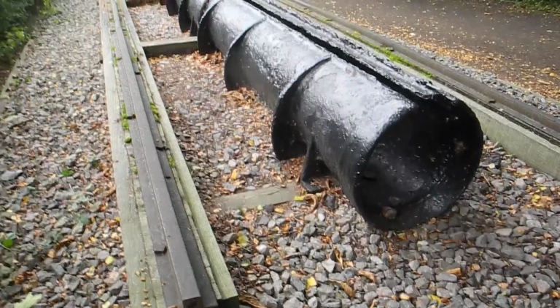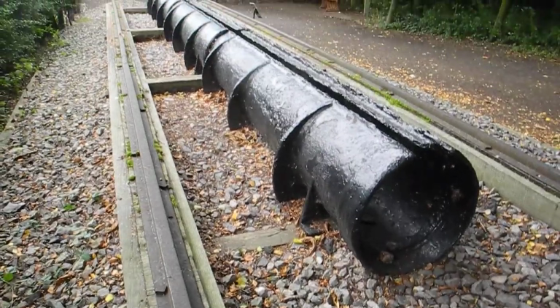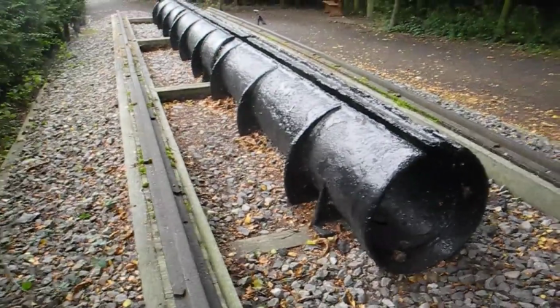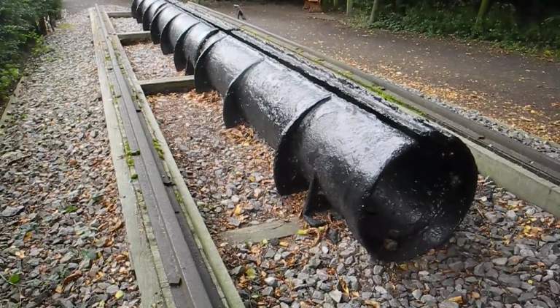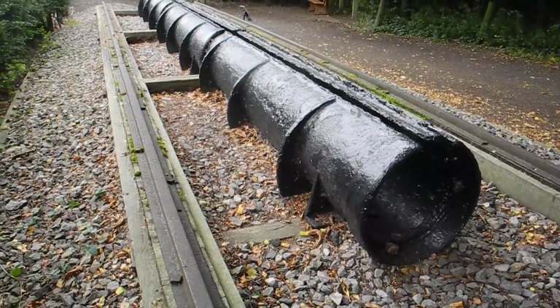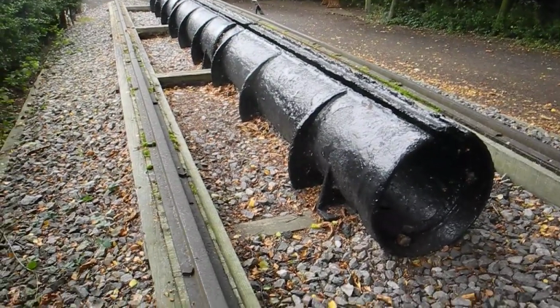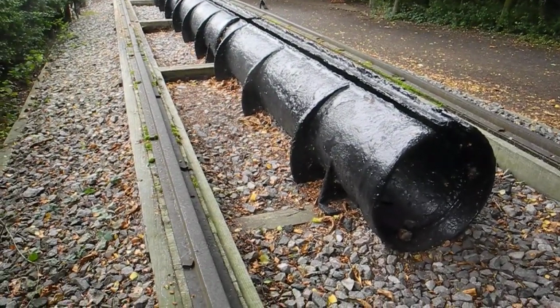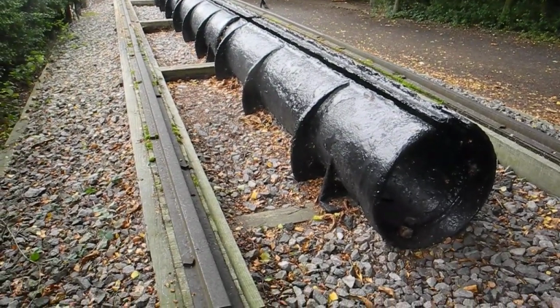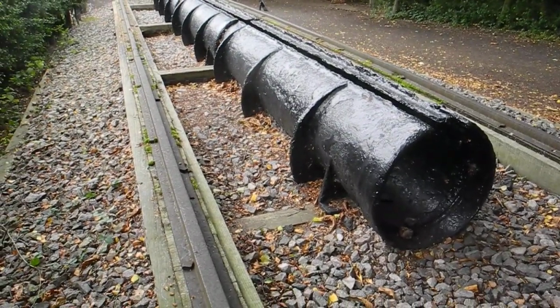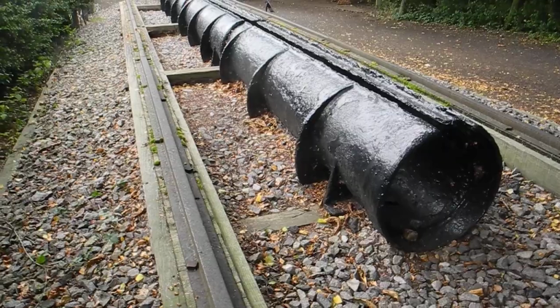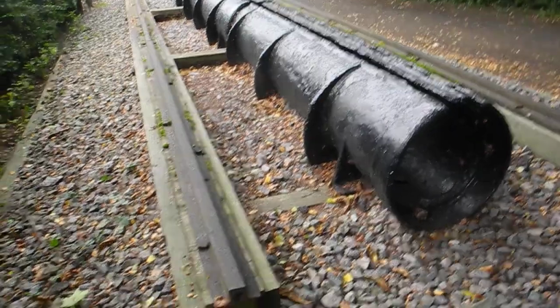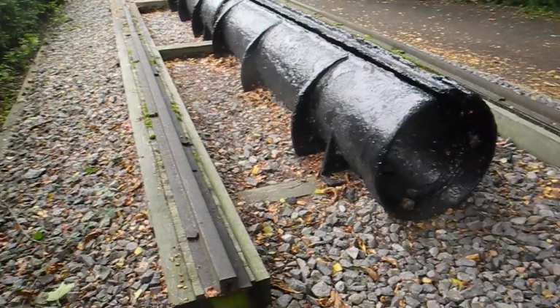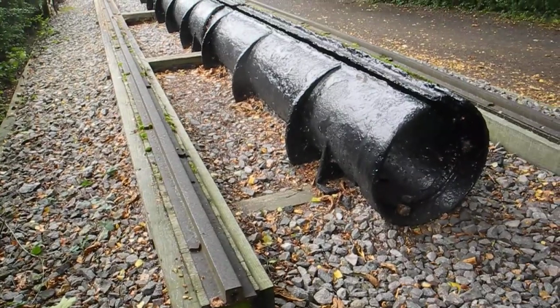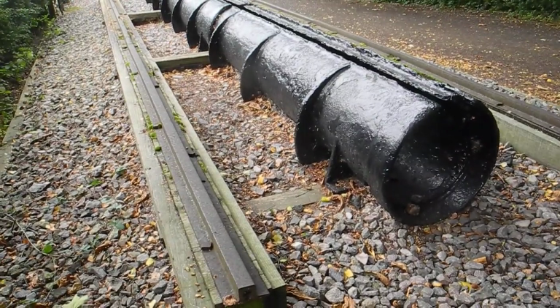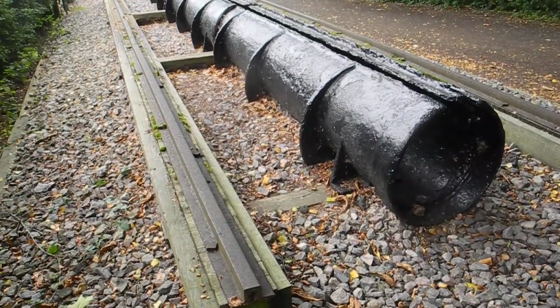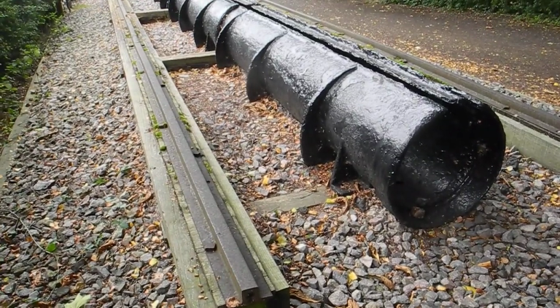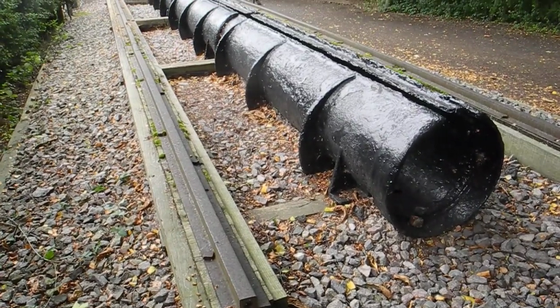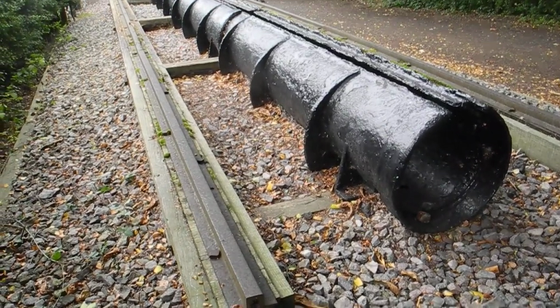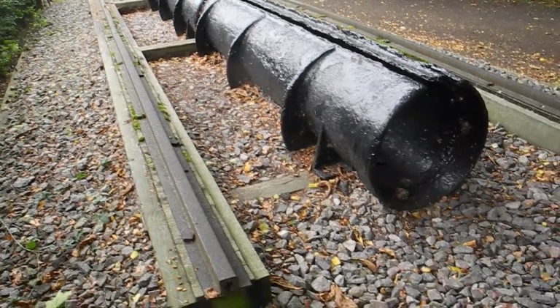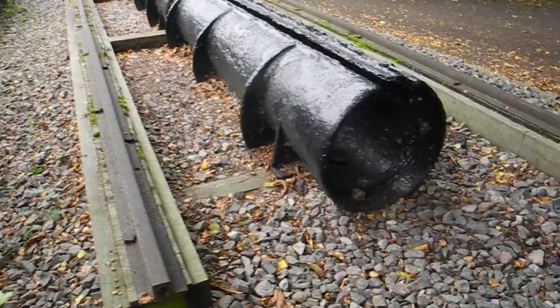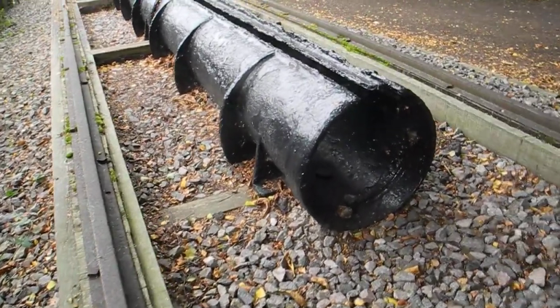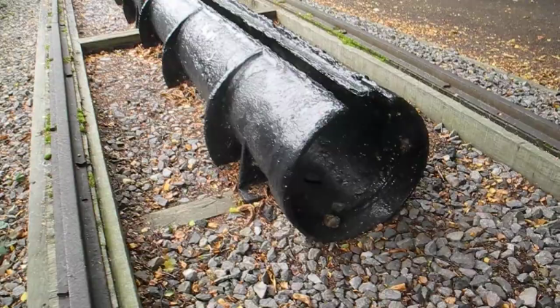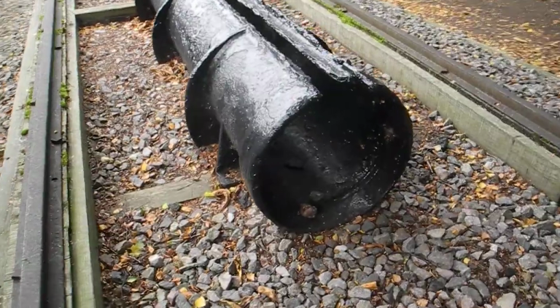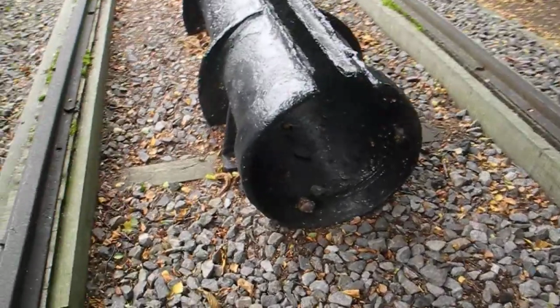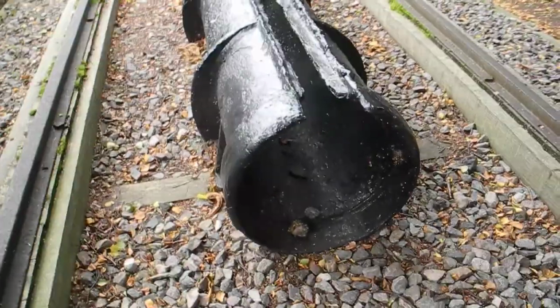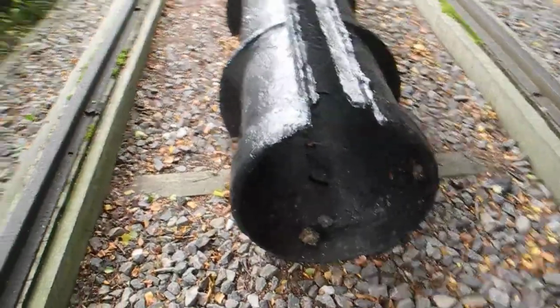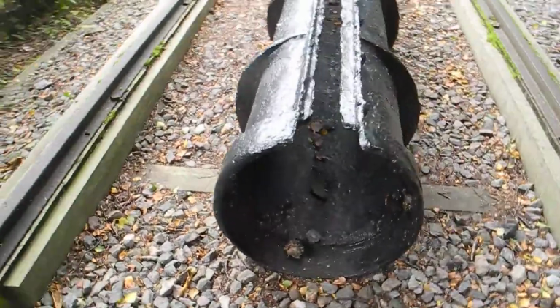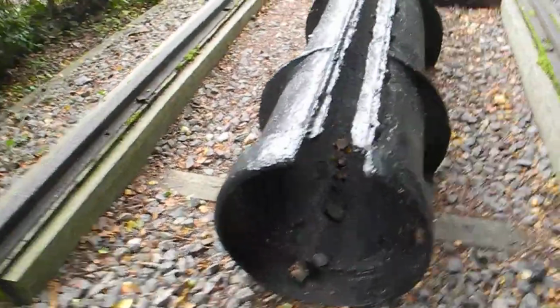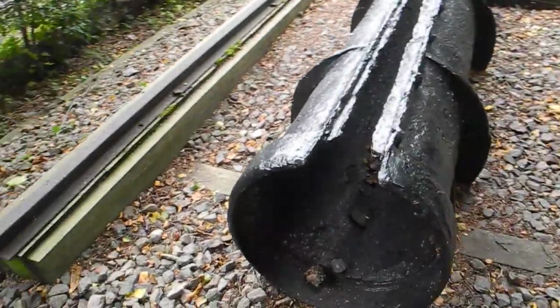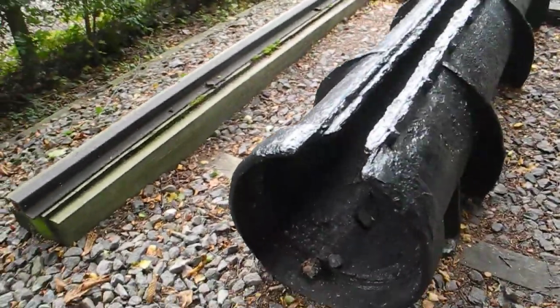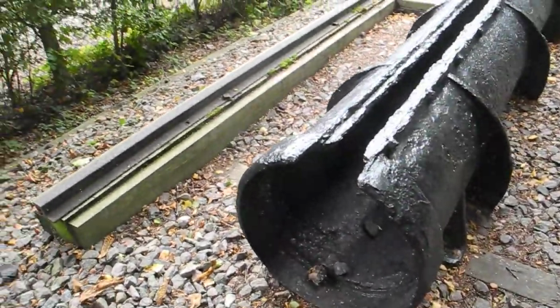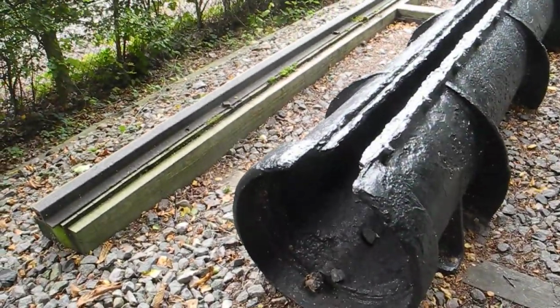This is a marvellous section of Brunel's atmospheric railway piping. It was a catastrophe for the main reason that this pipe — the slot in the top — leaked.